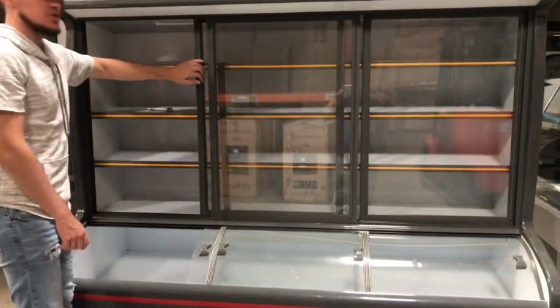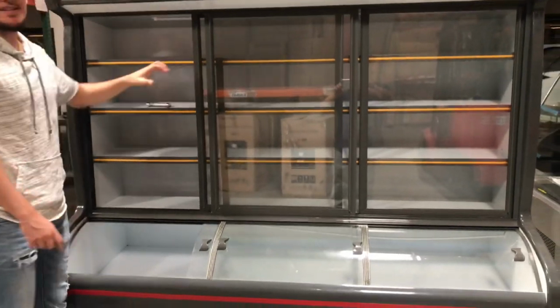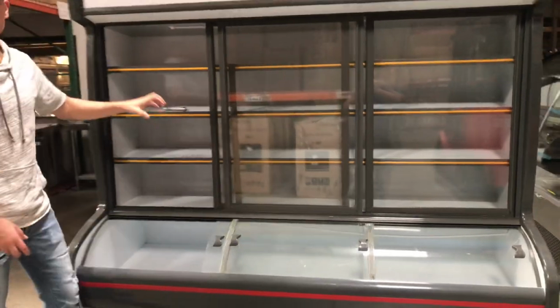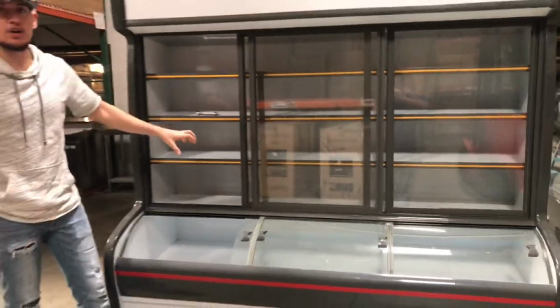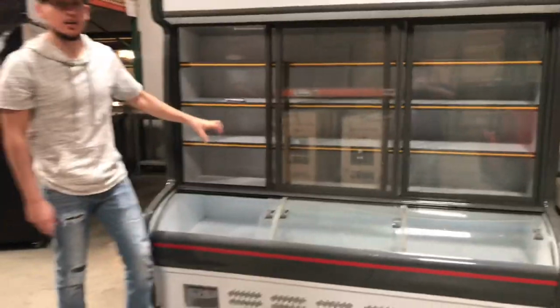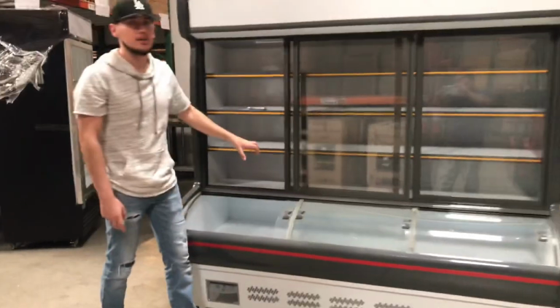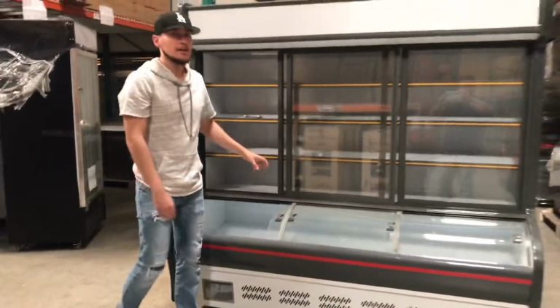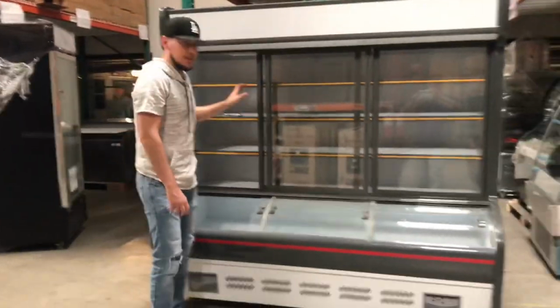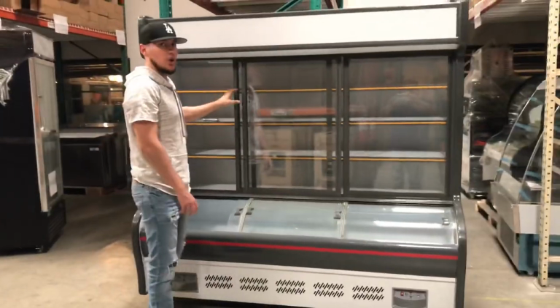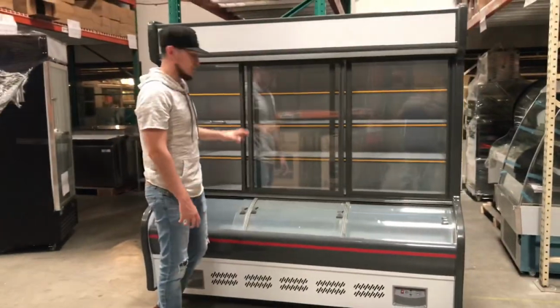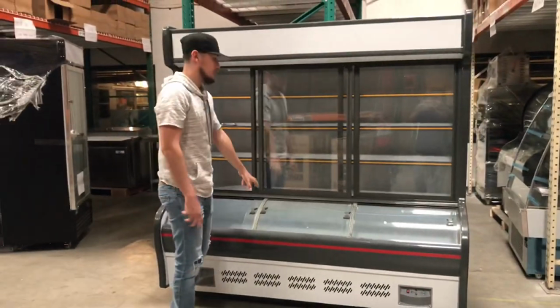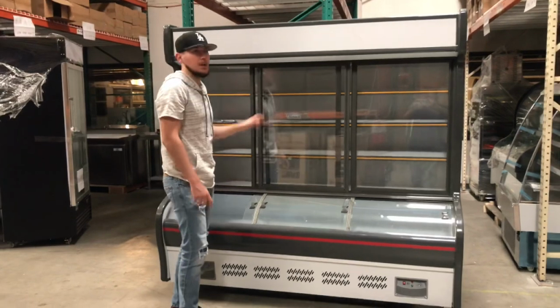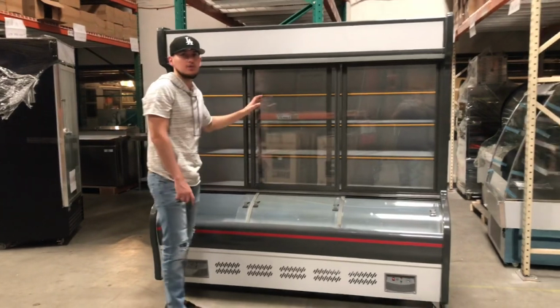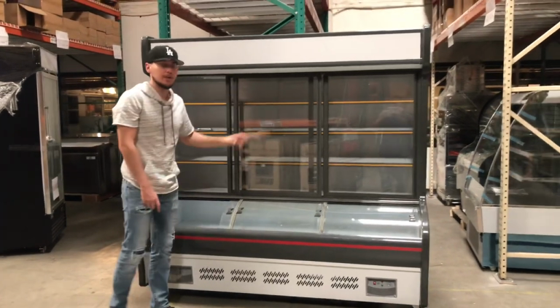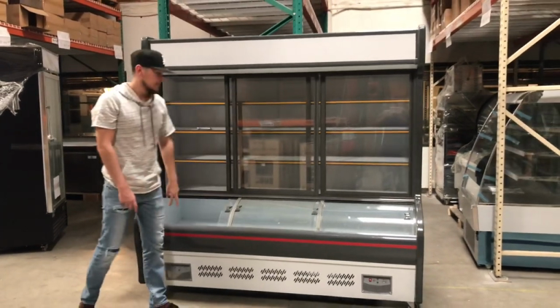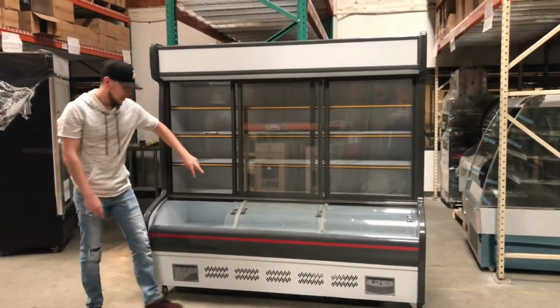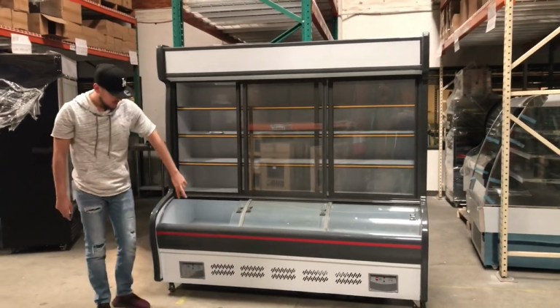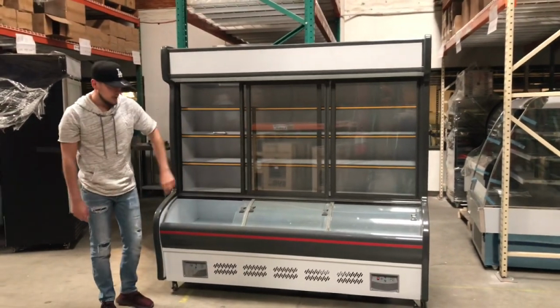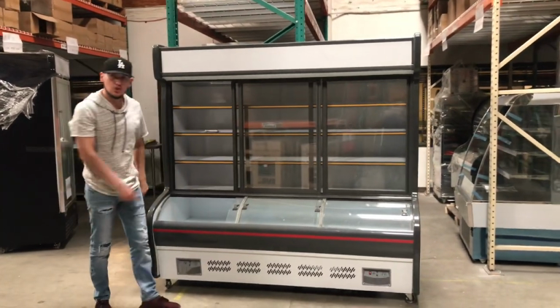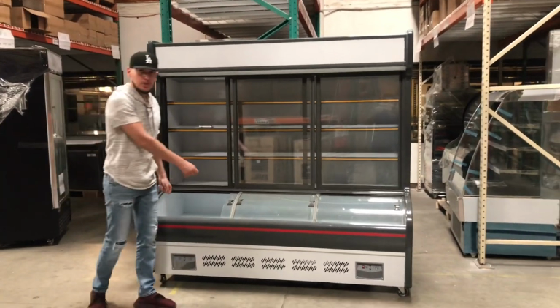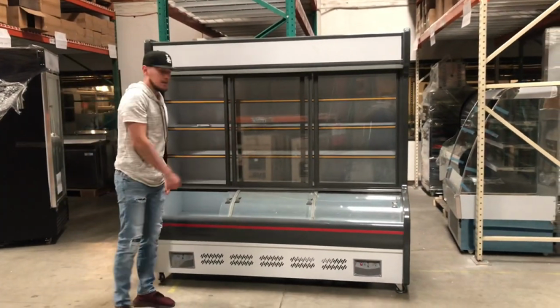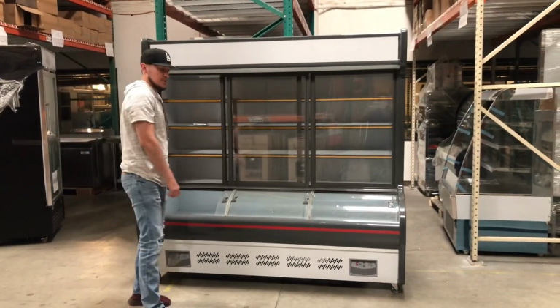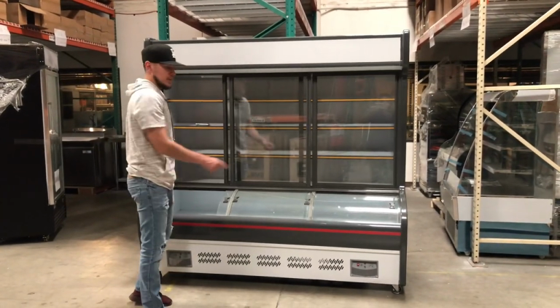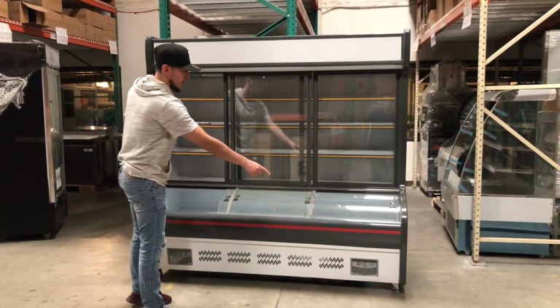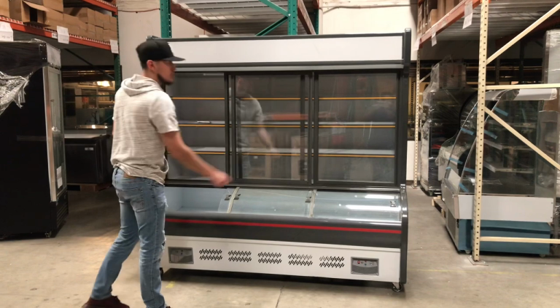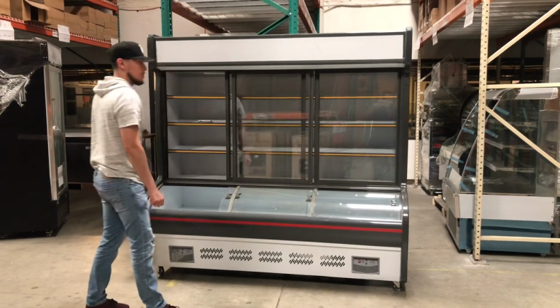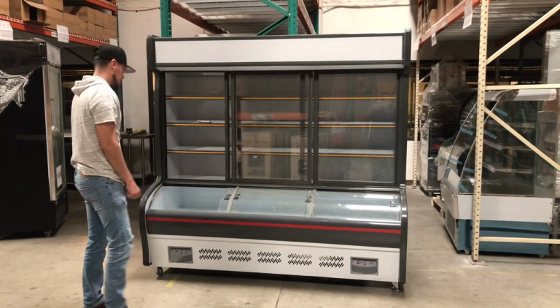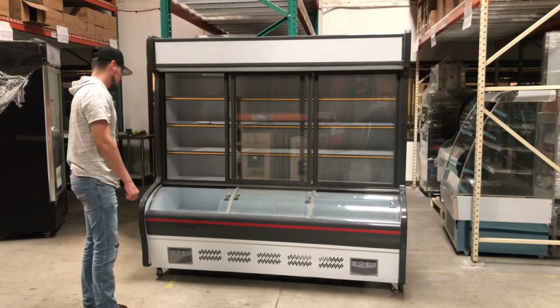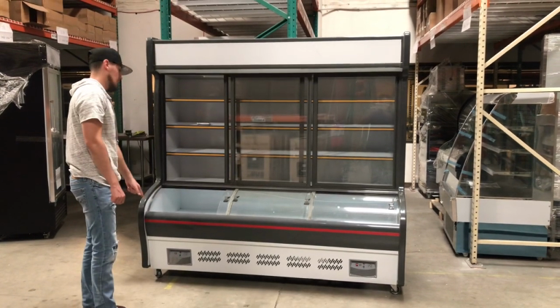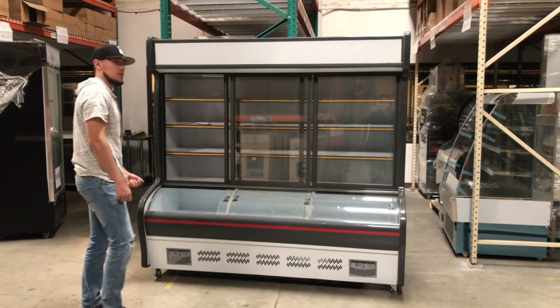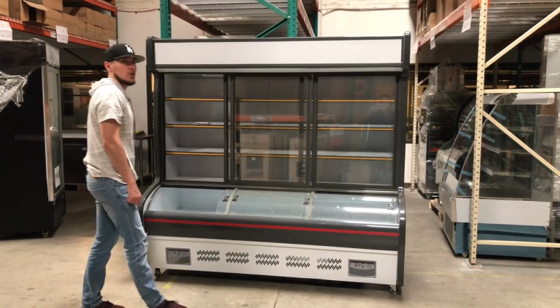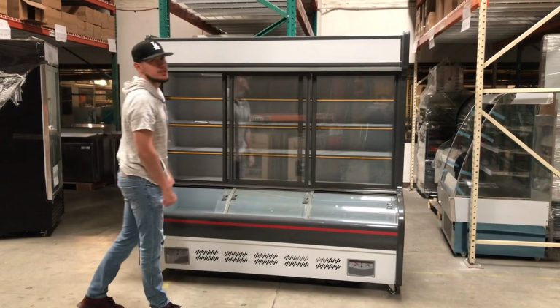So it might take a little longer to get cold, but it does get cold. Both controls are on the bottom as we explained — right will control the refrigeration, left will control the freezer.